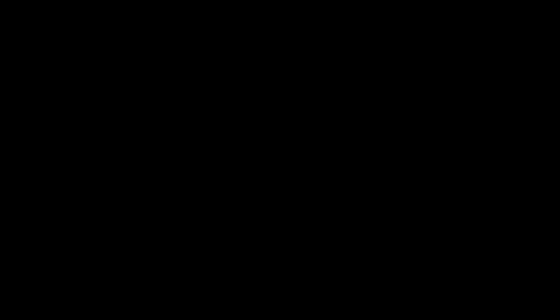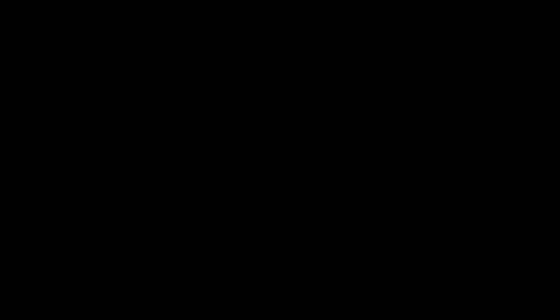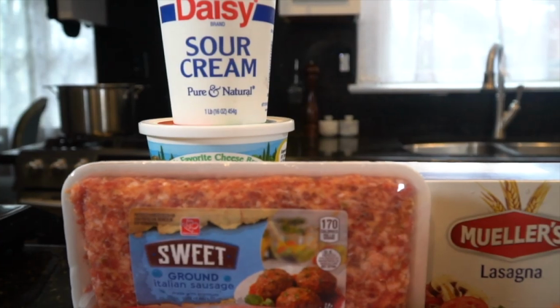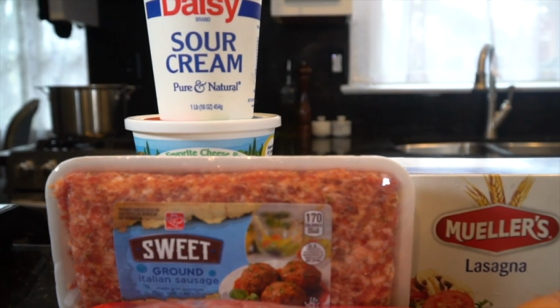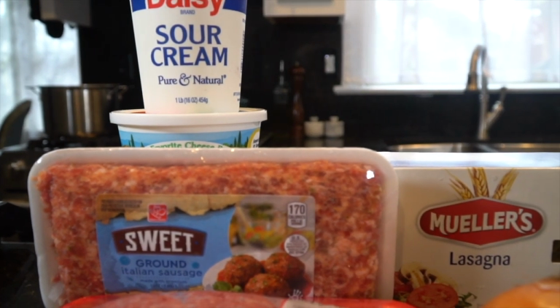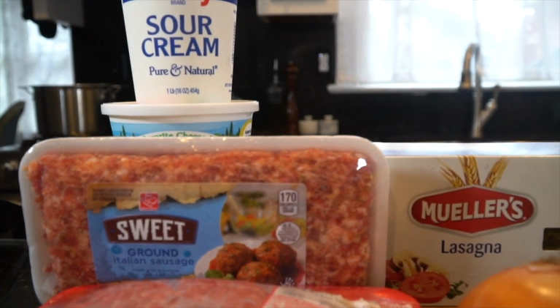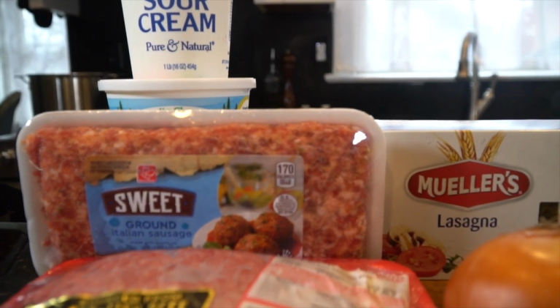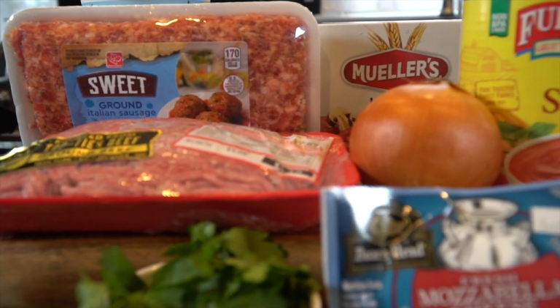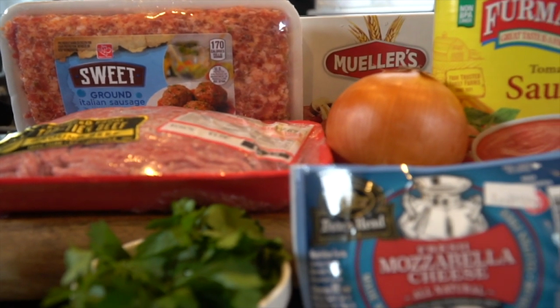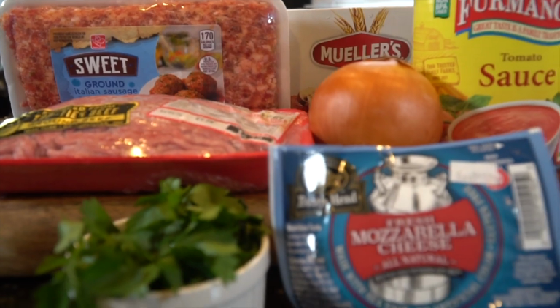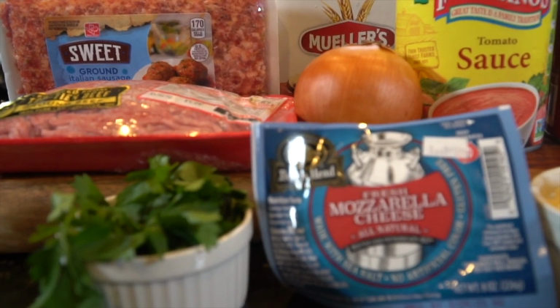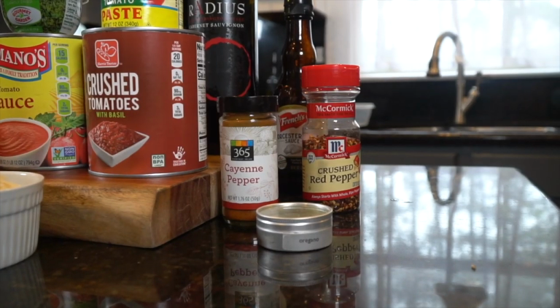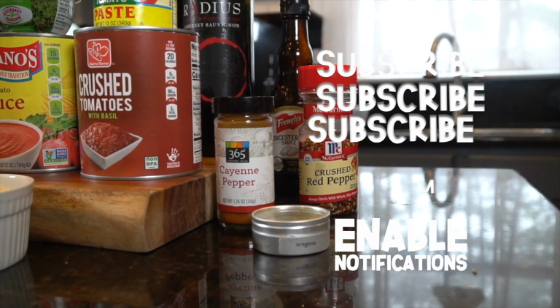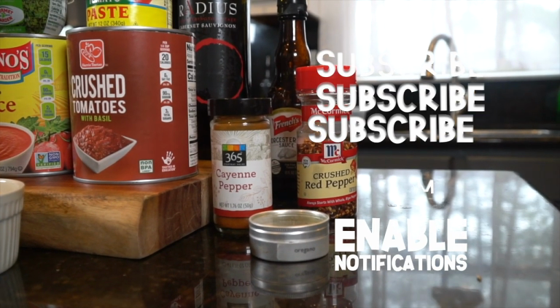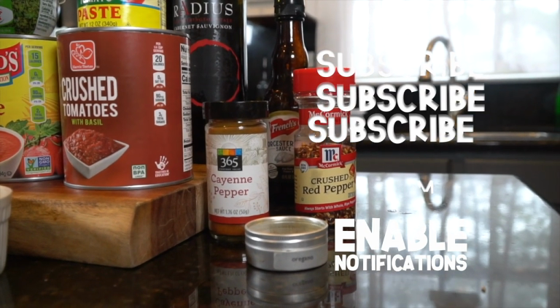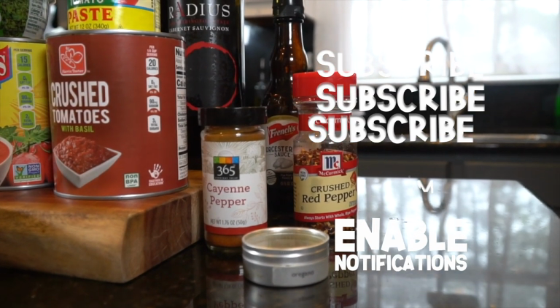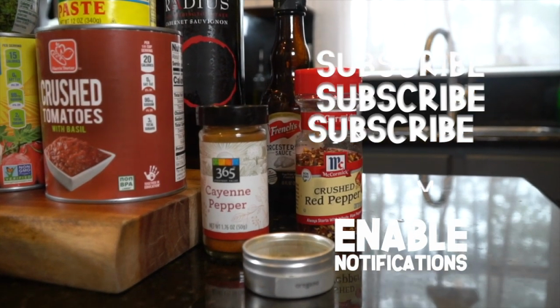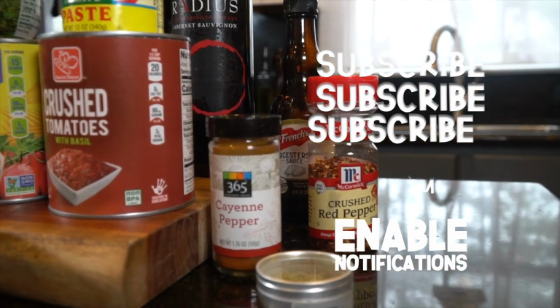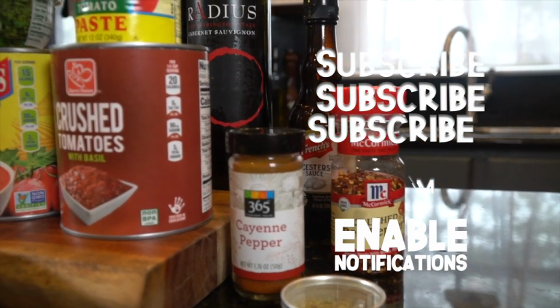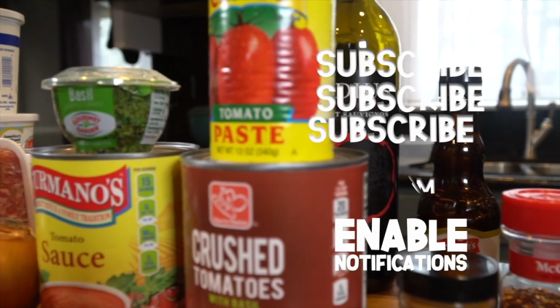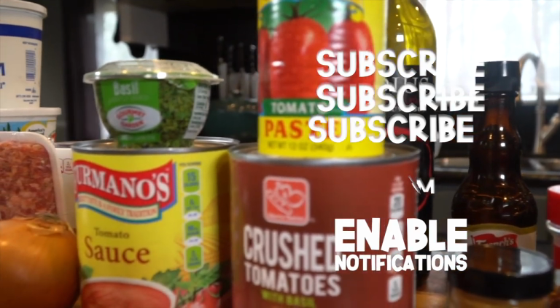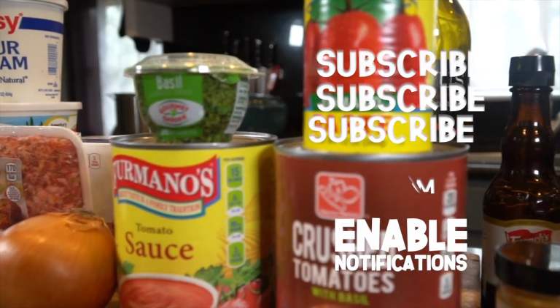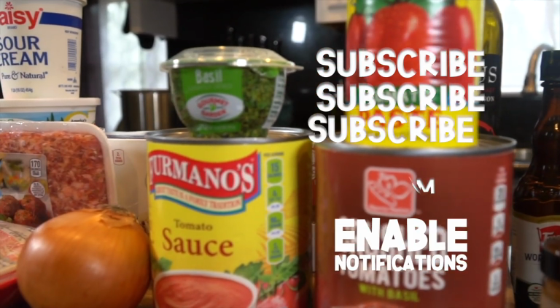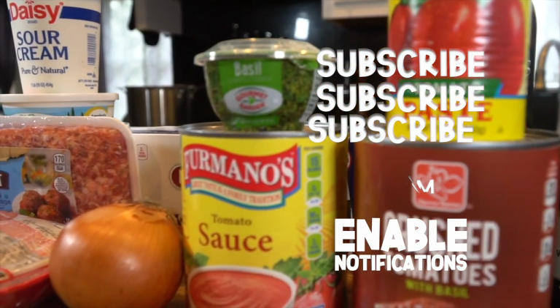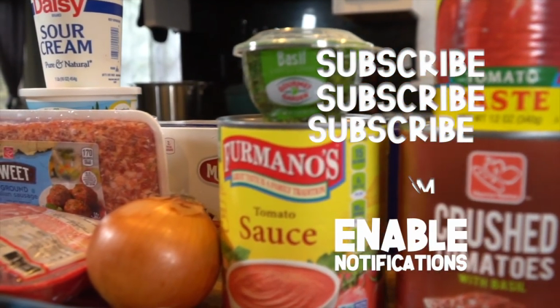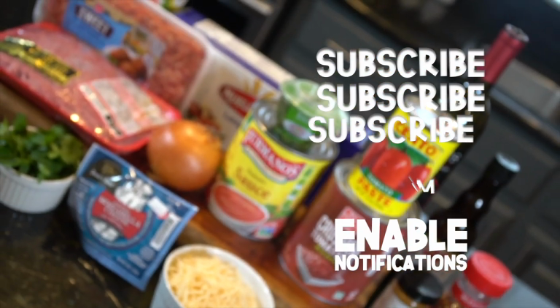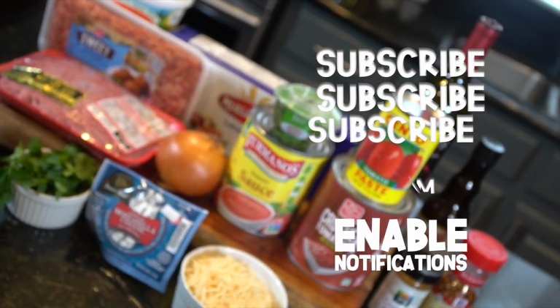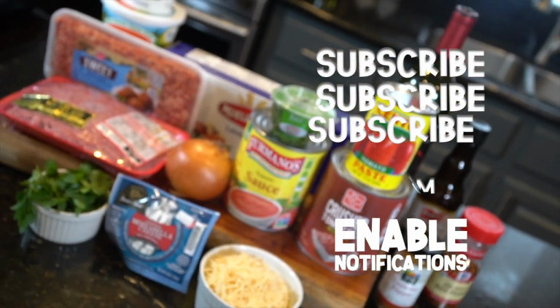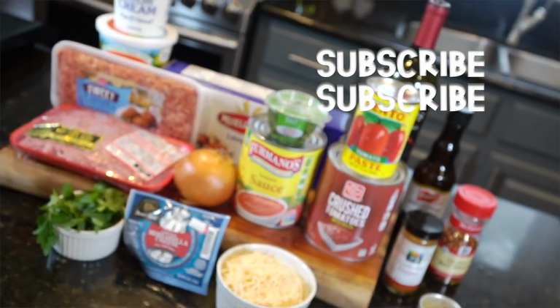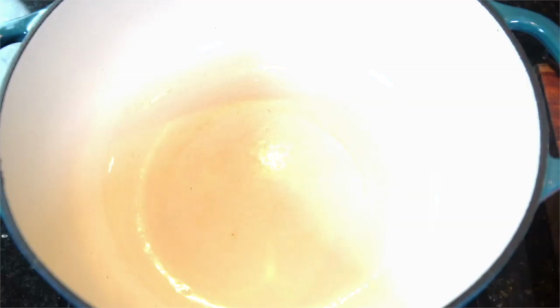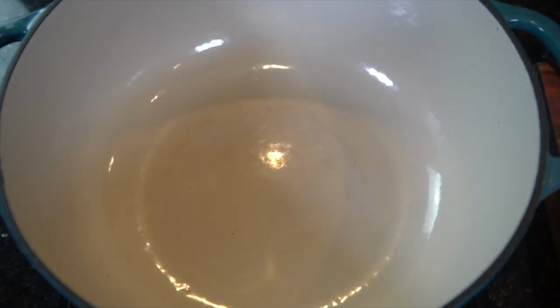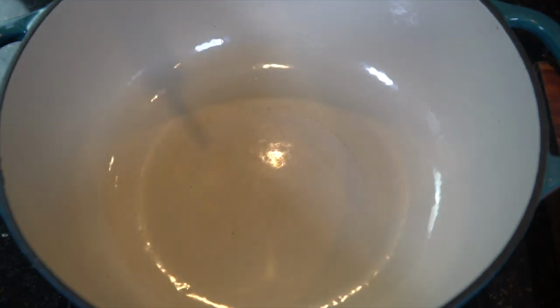What's up guys, welcome back. Today I'm going to show you my recipe for lasagna. But before we do that, please take a quick second to subscribe to the channel. I'll be dropping recipes like this each and every week. Now let's get to work.